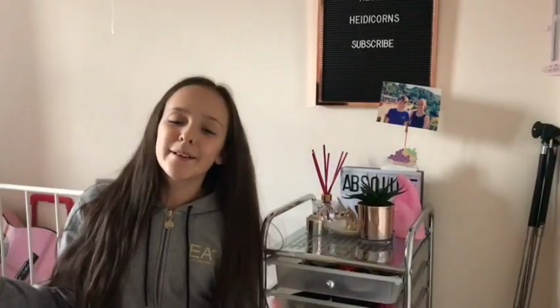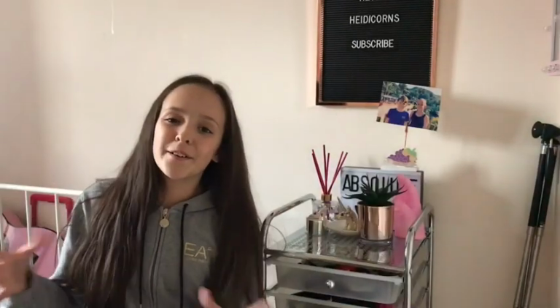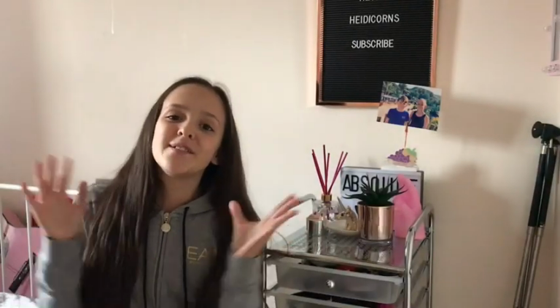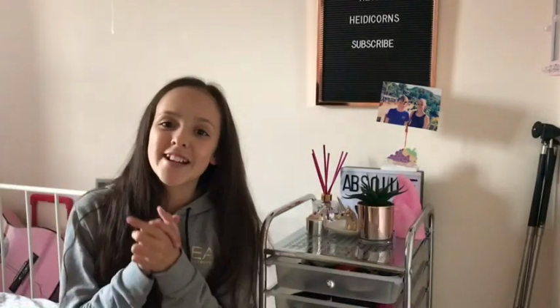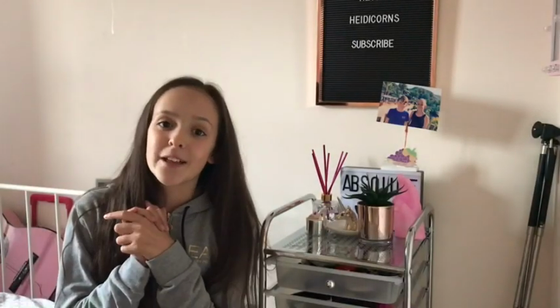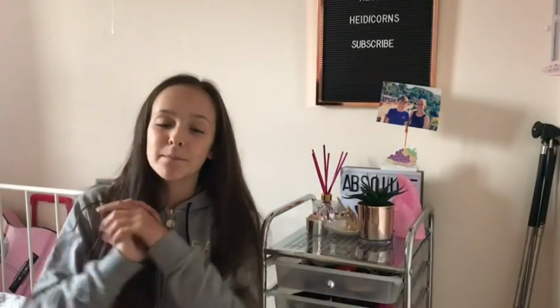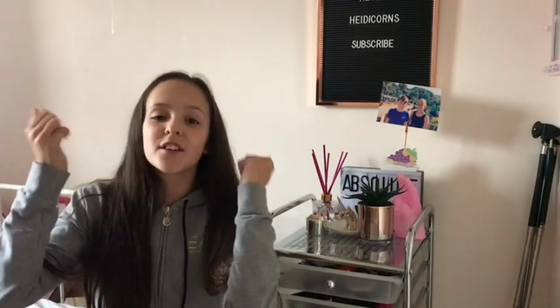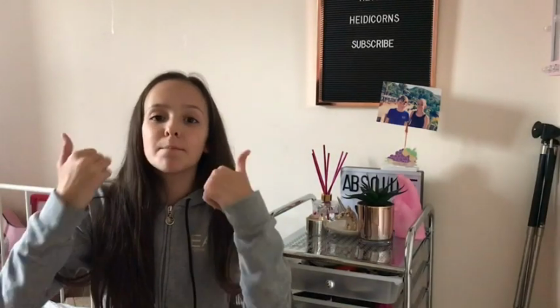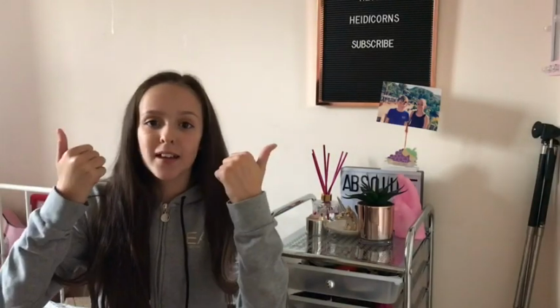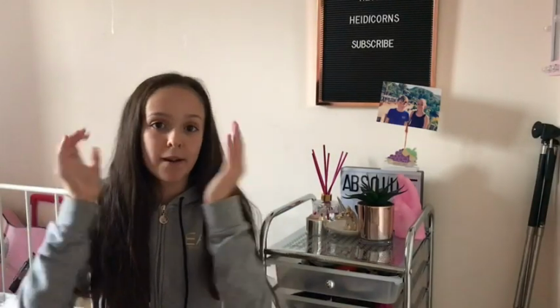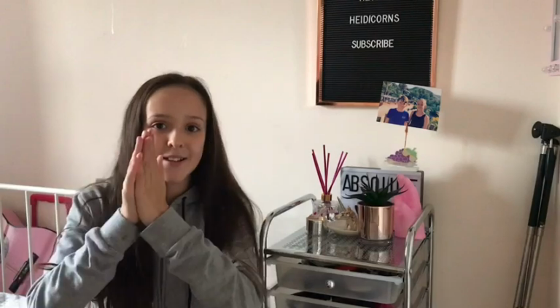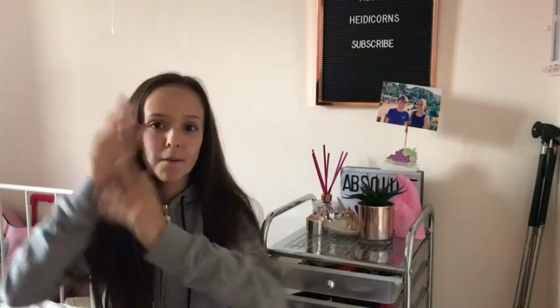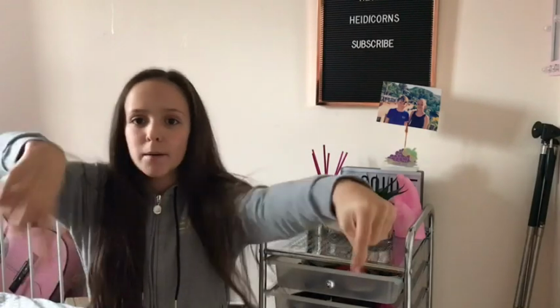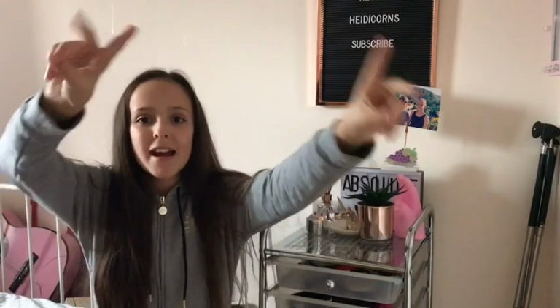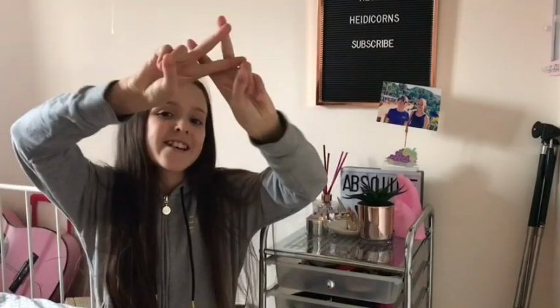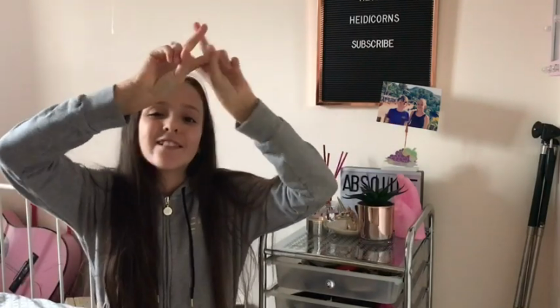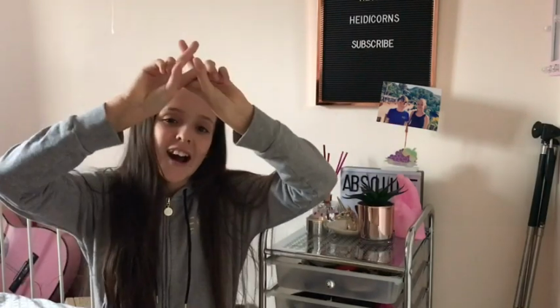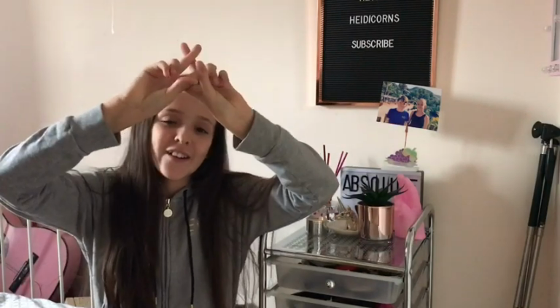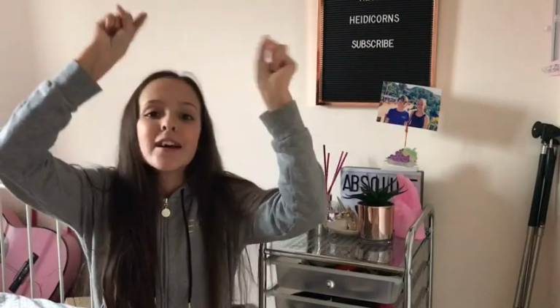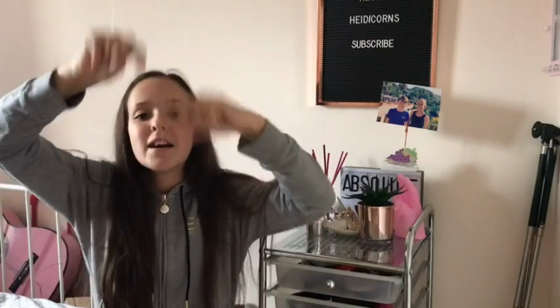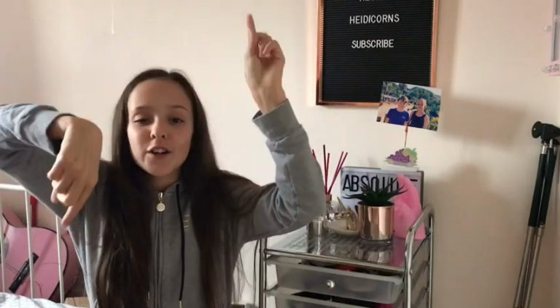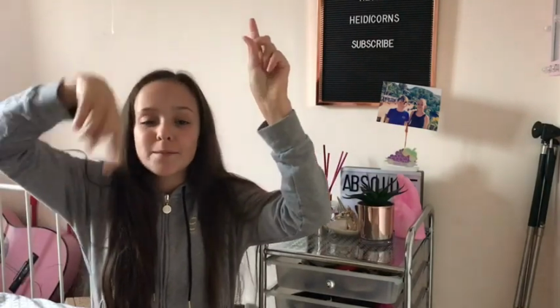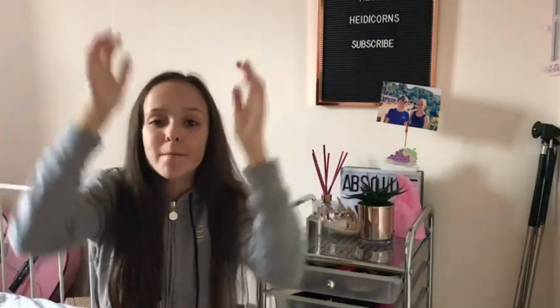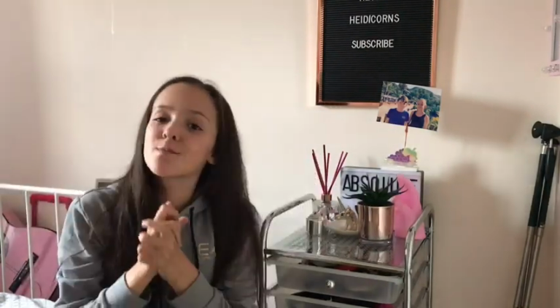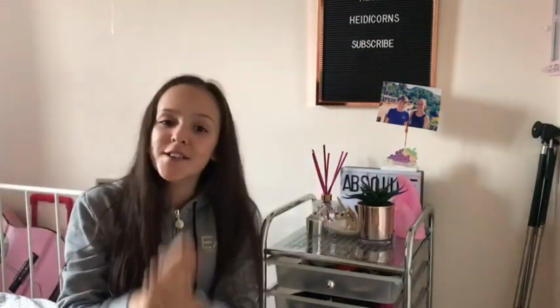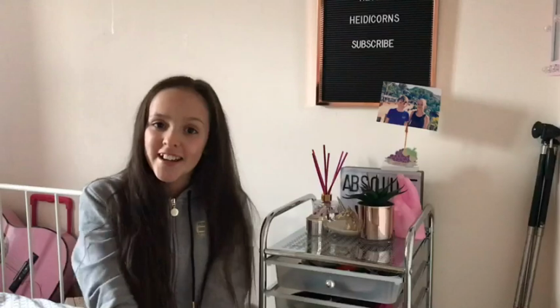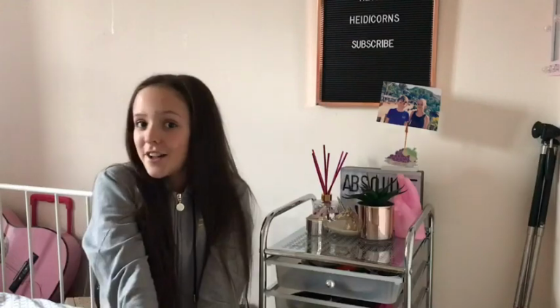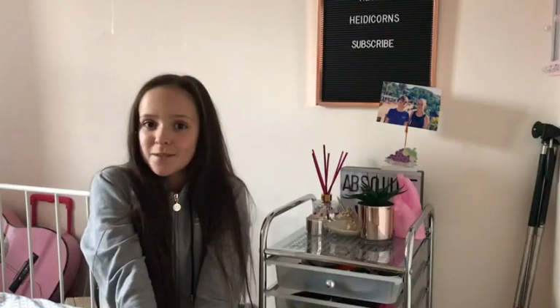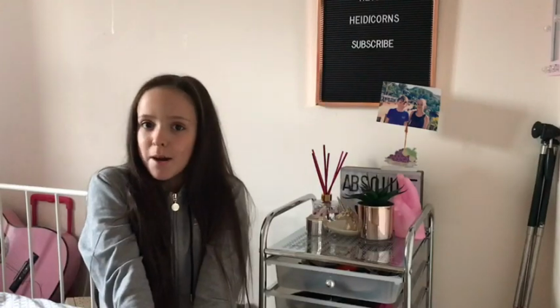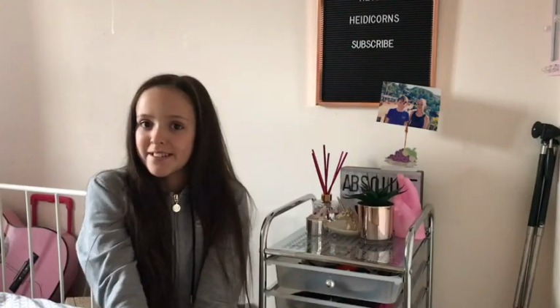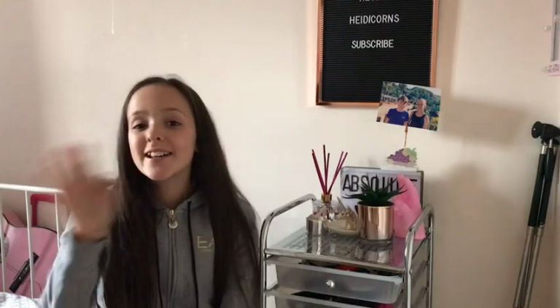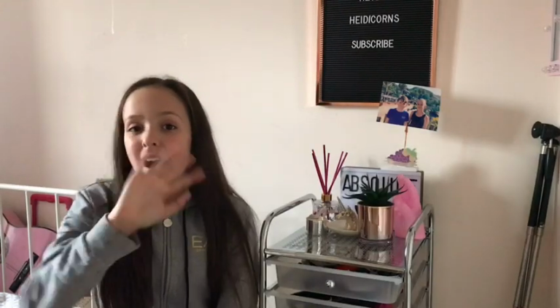So HeidiCorns, if you did enjoy that video, make sure to give a big thumbs up and subscribe to become a hashtag official HeidiCorns. Make sure you subscribe because we are trying to hit 100 subscribers. Bye!